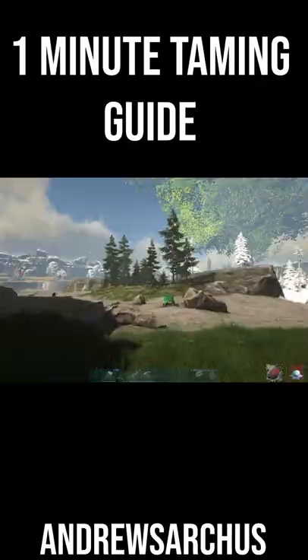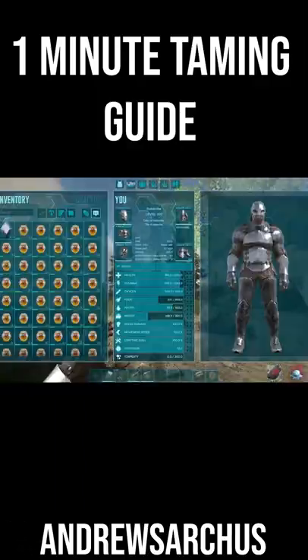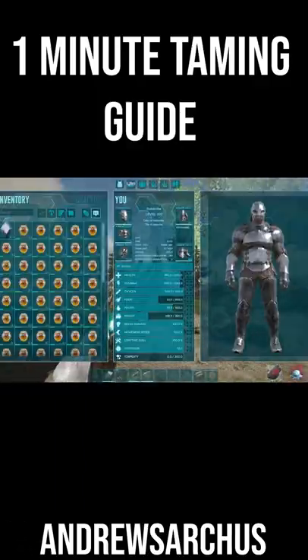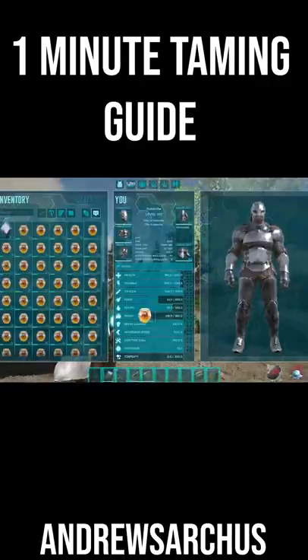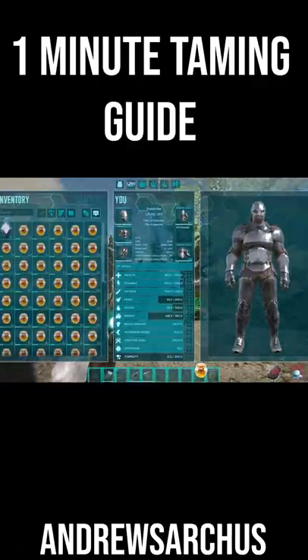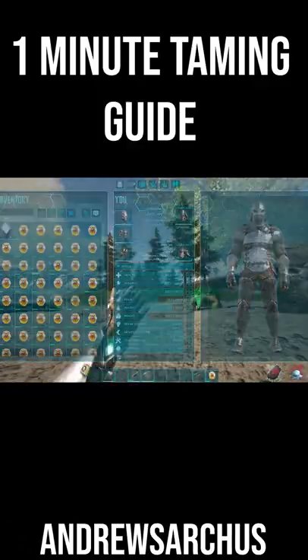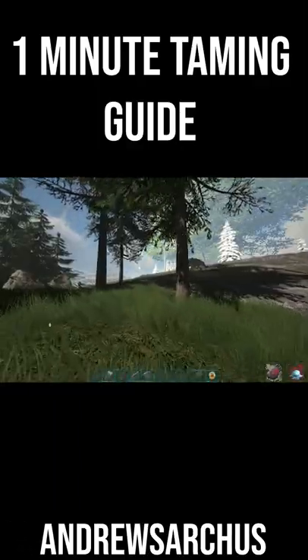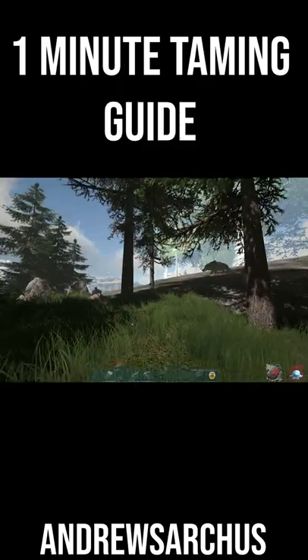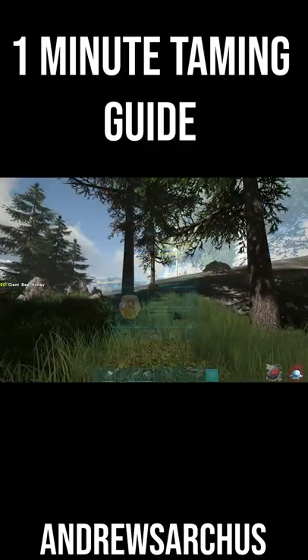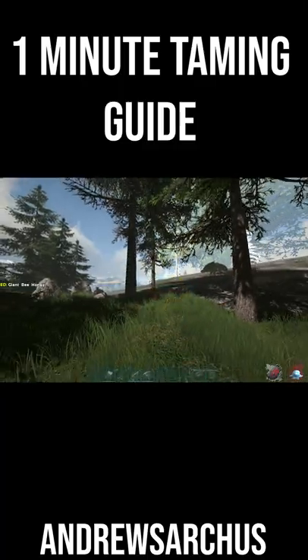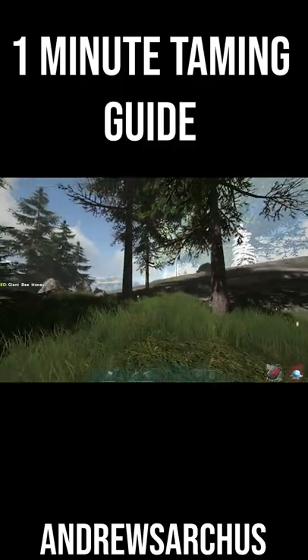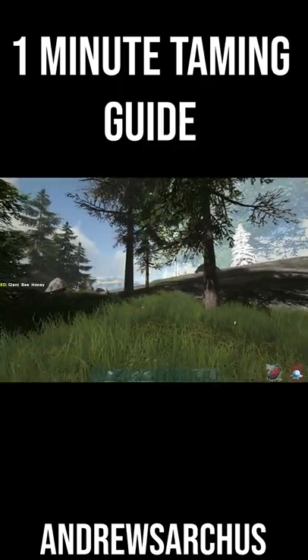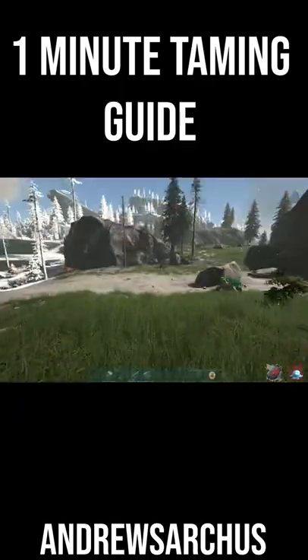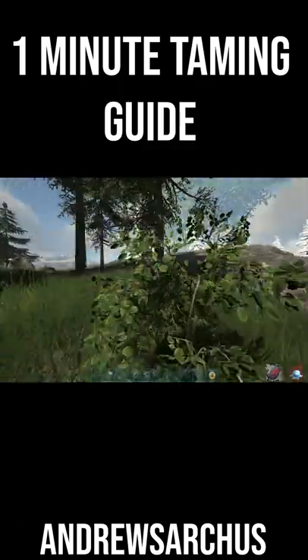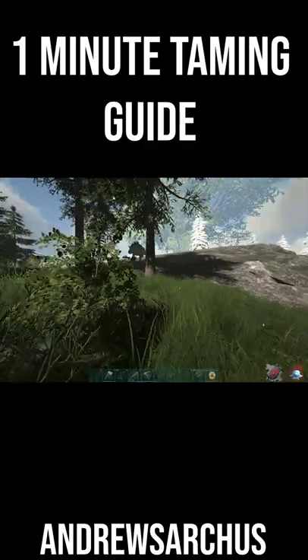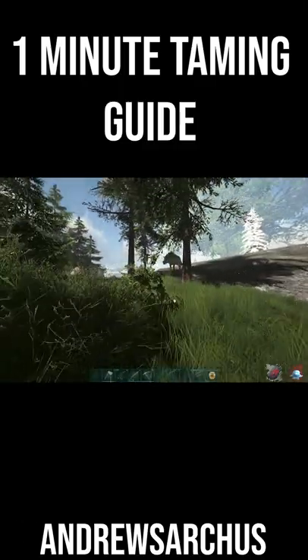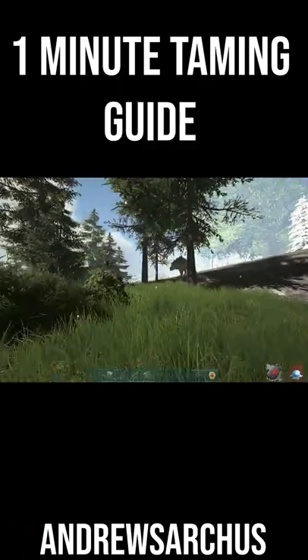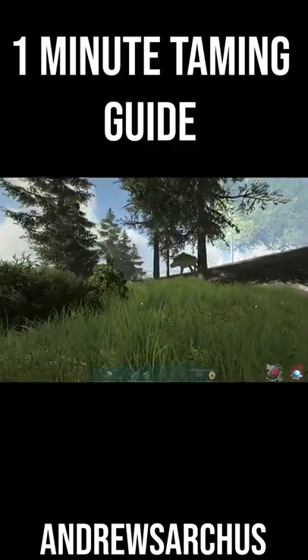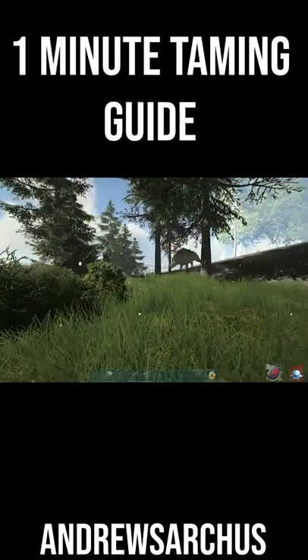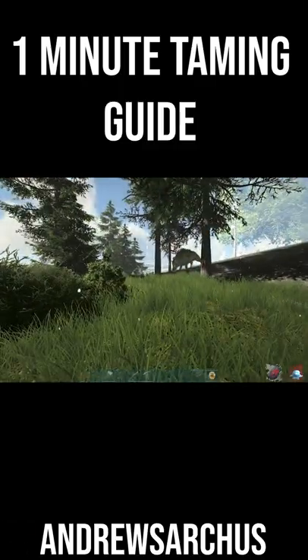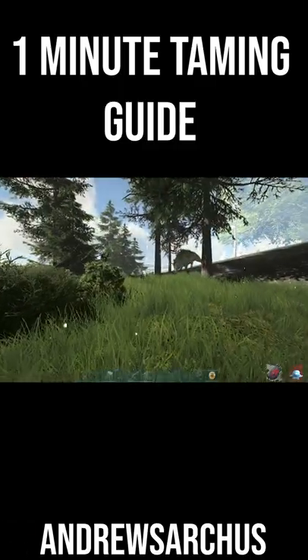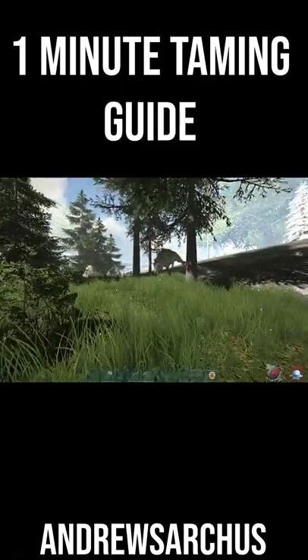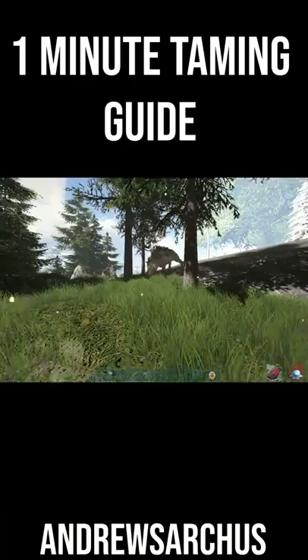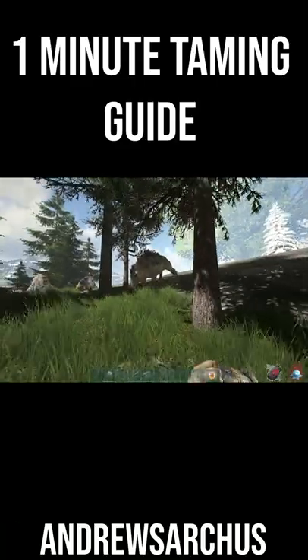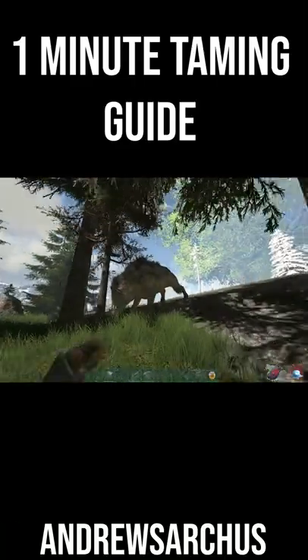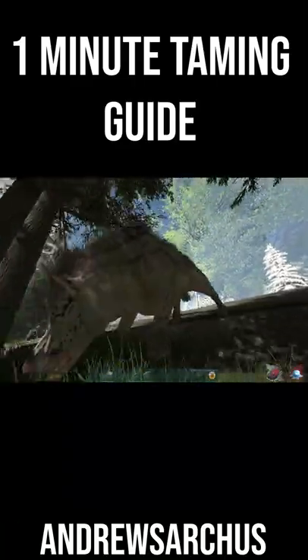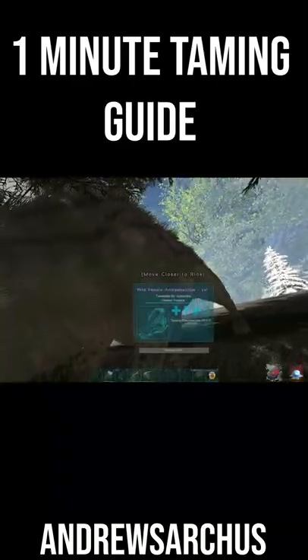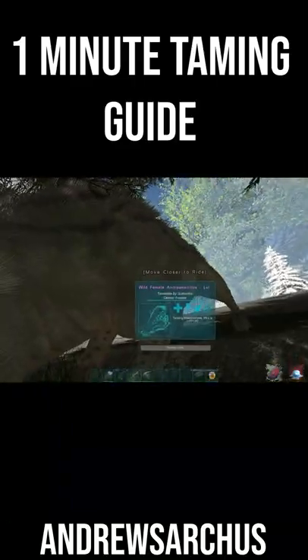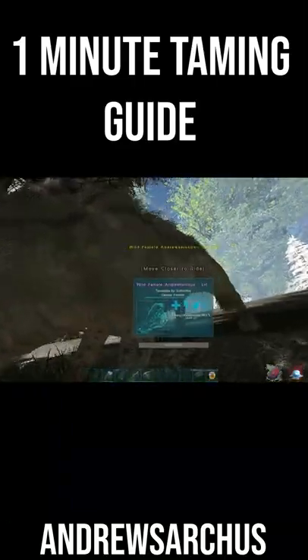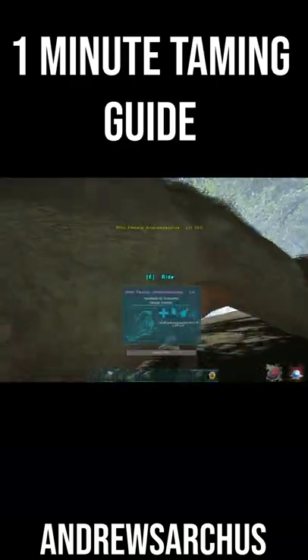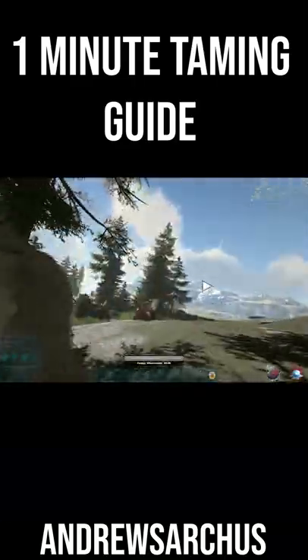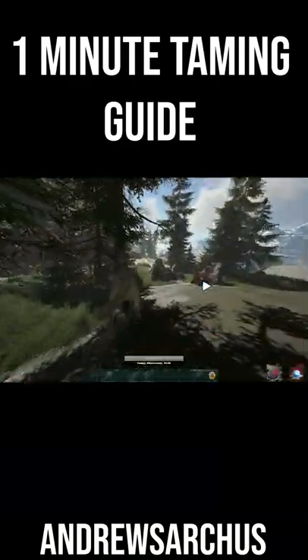Once he's on his own, put some honey in the last slot of your hotbar. Don't get too close to the Androsarkus because he'll attack you, but get close enough so you can press that button and drop the honey close to him. If you're close enough, he'll start wandering towards it, and as soon as his head goes down to eat it, run up to the side of him and jump straight on his back.